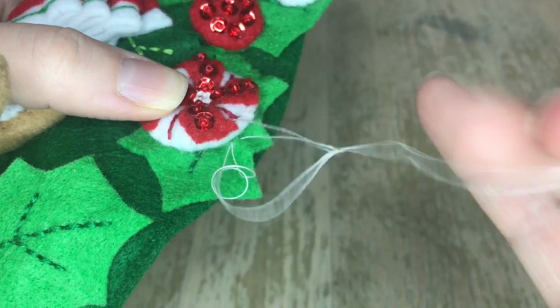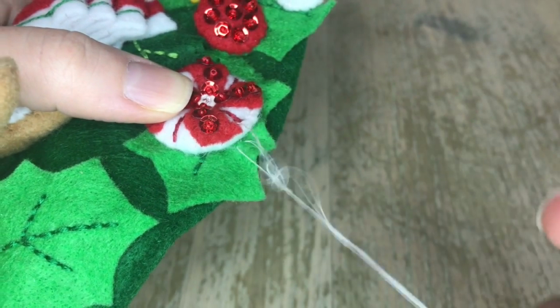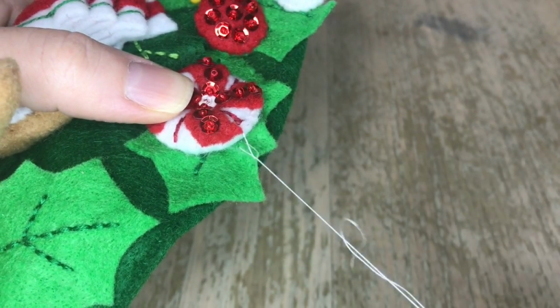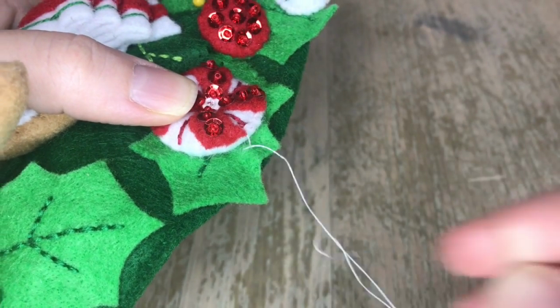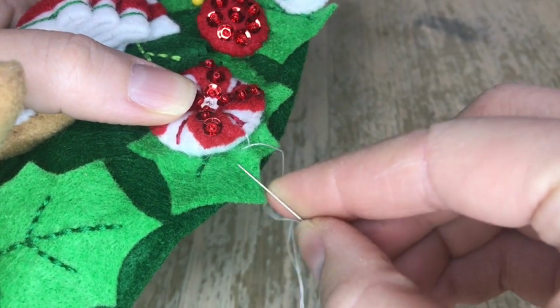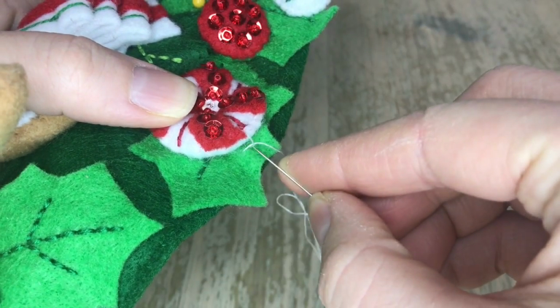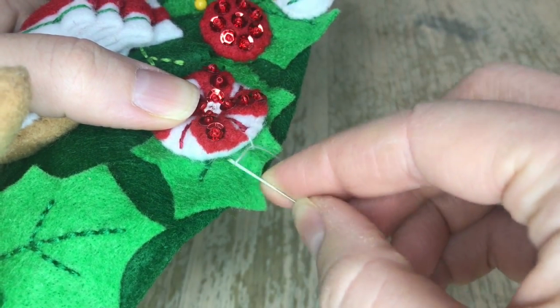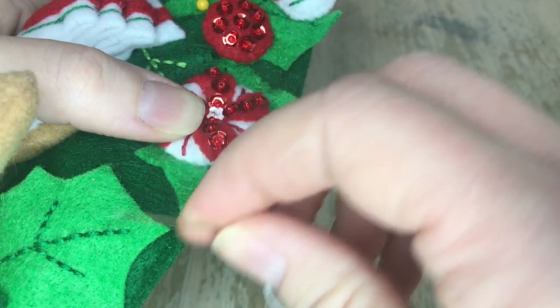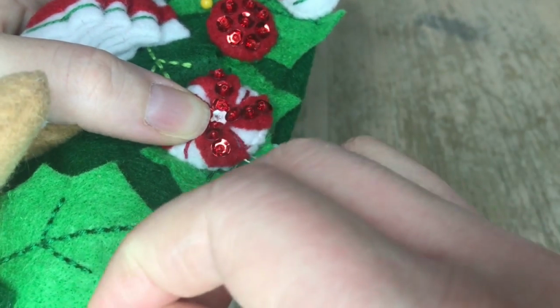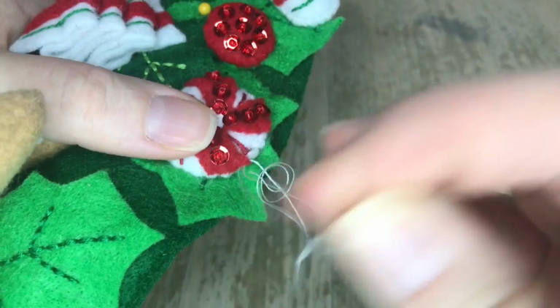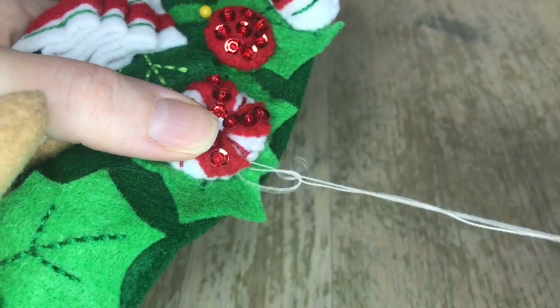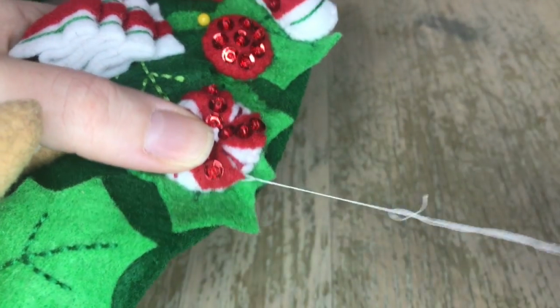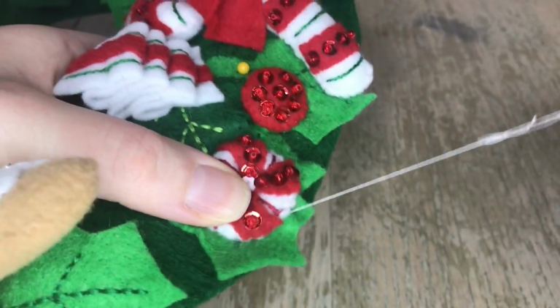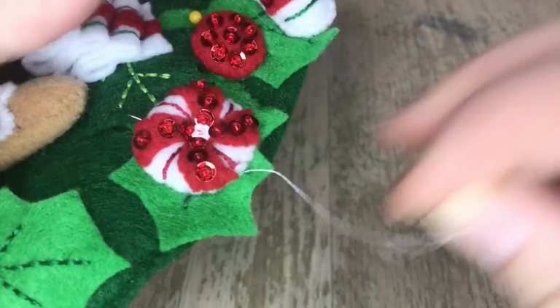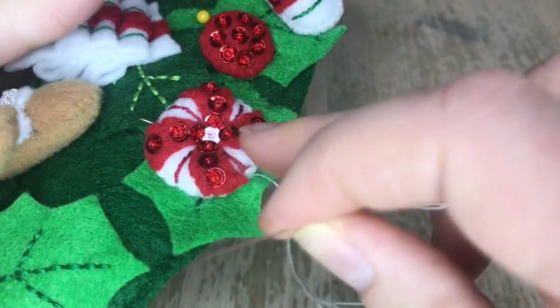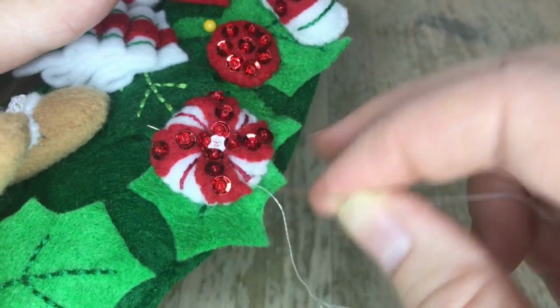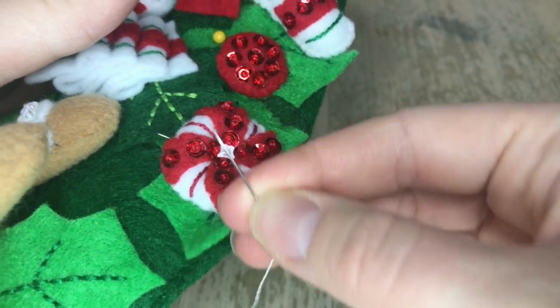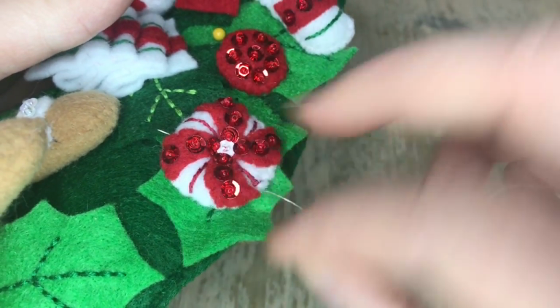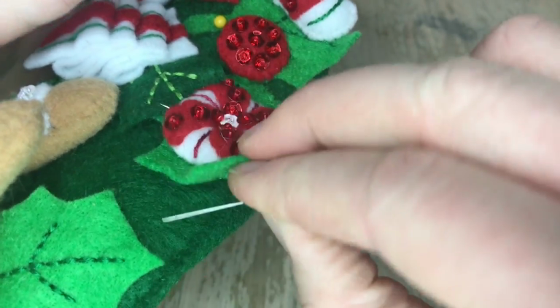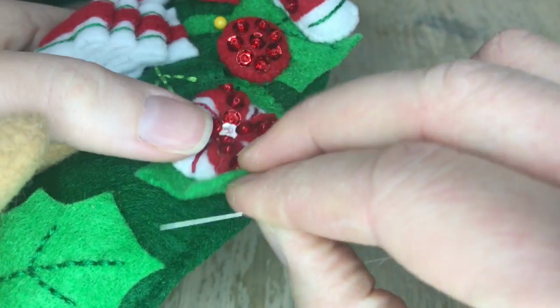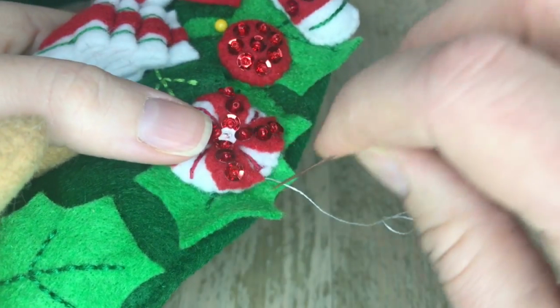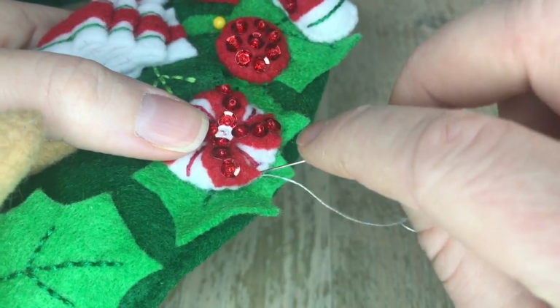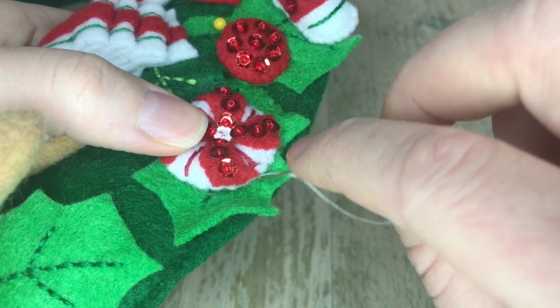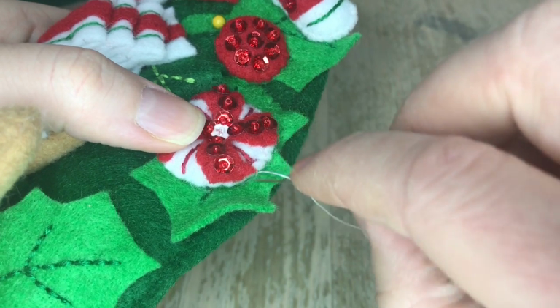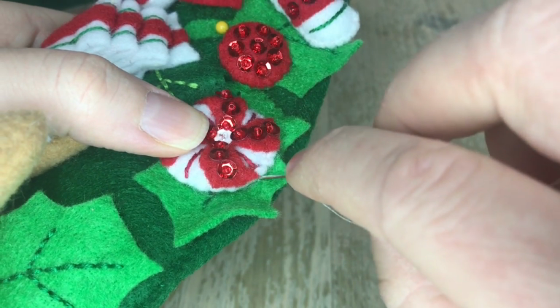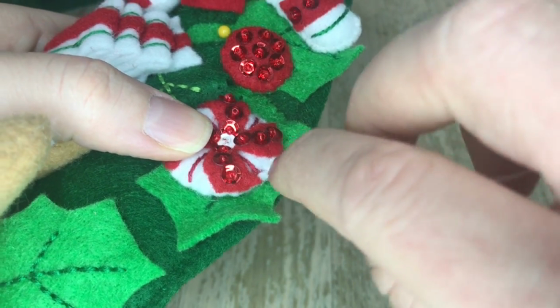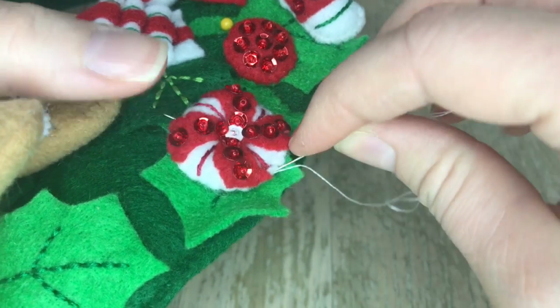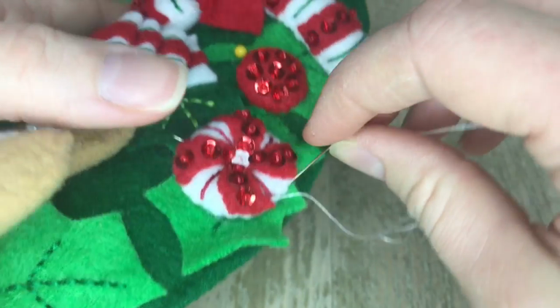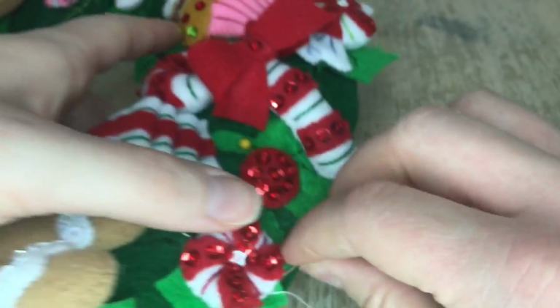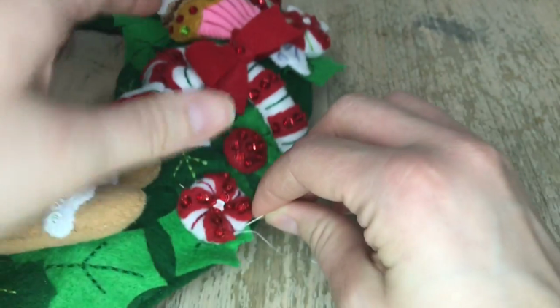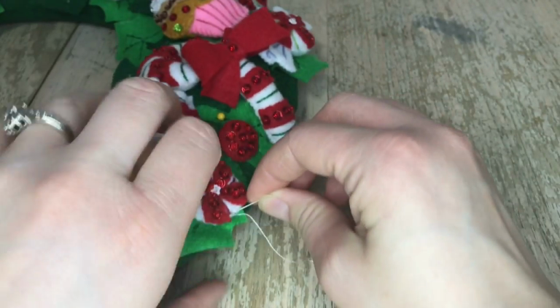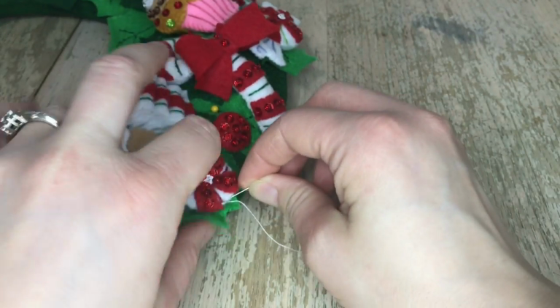I am double knotting. Using one strand is recommended, but if you feel like you need to use two strands, do it — because that's just extra security. The kit doesn't require that, but depending on how much thread you have left in your kit, you can do one or two.